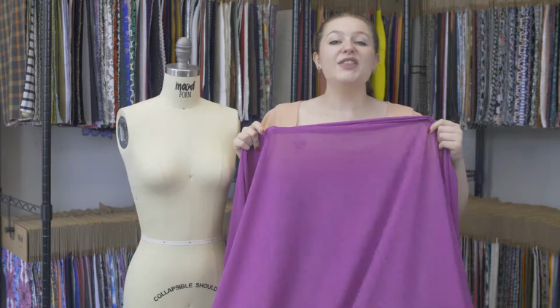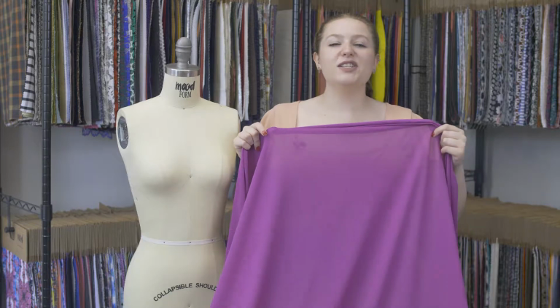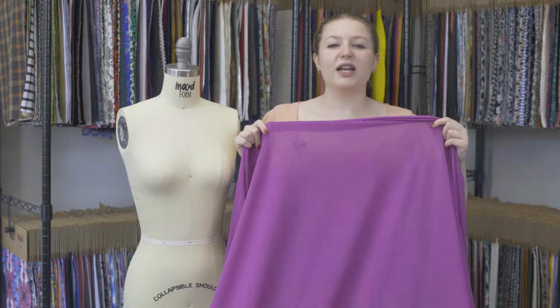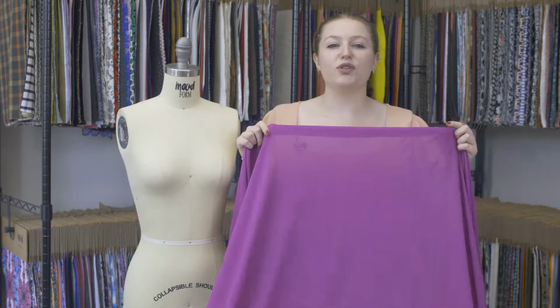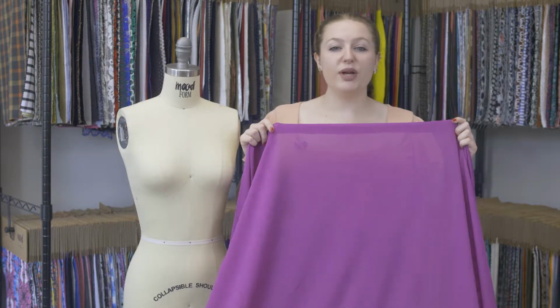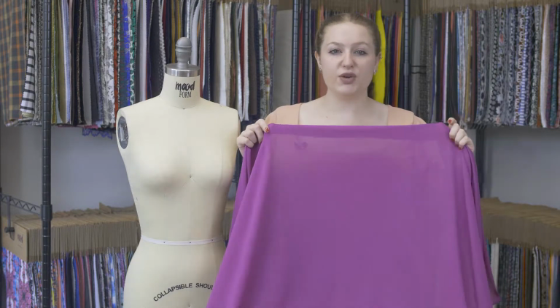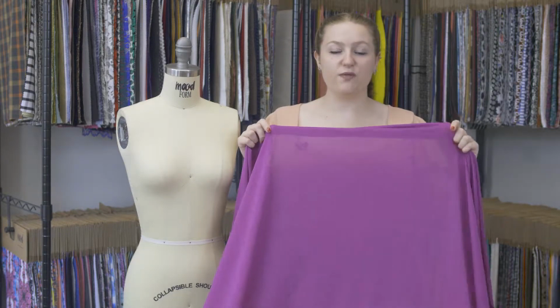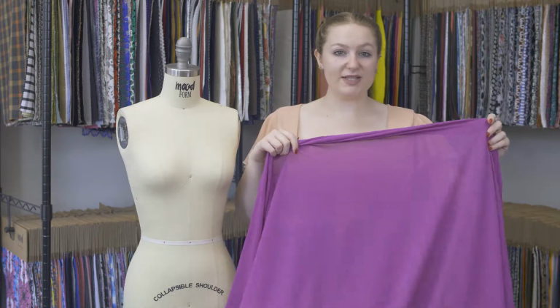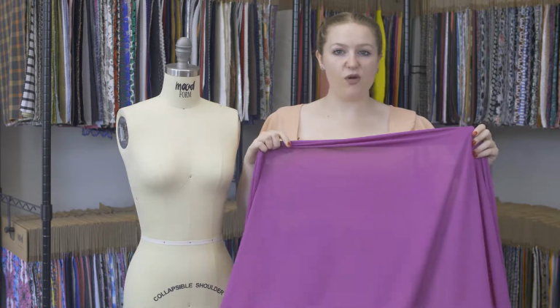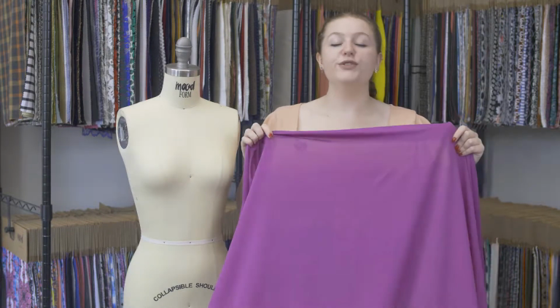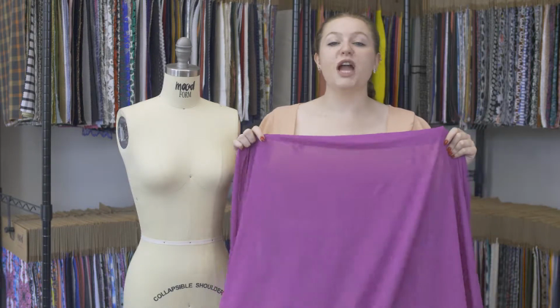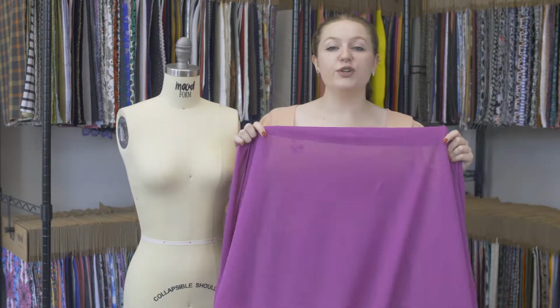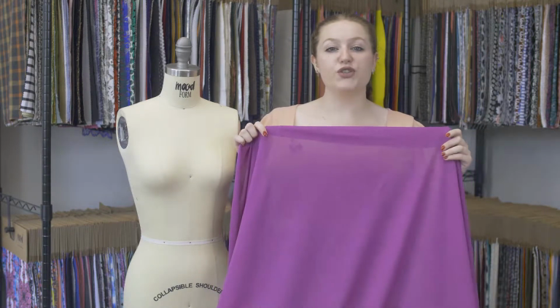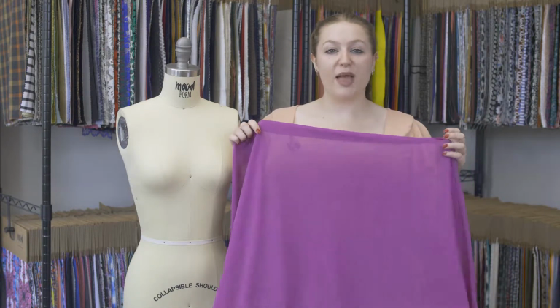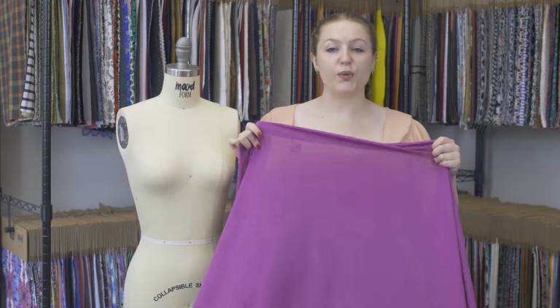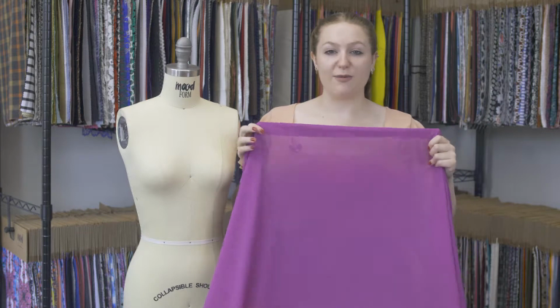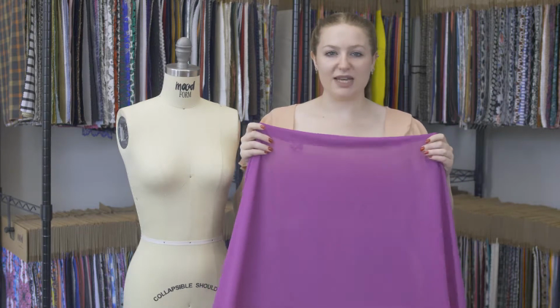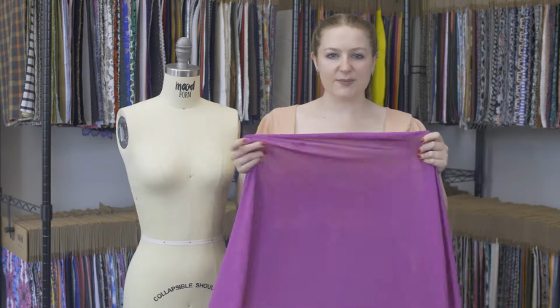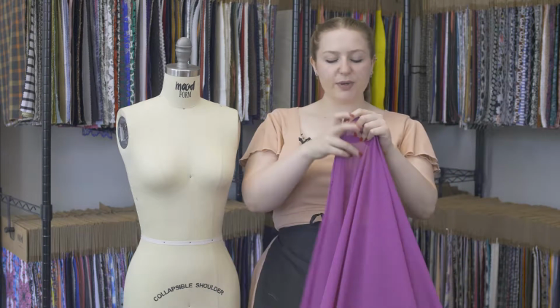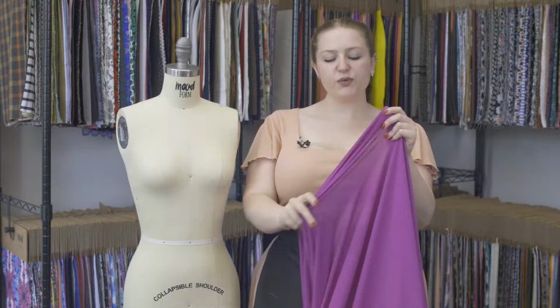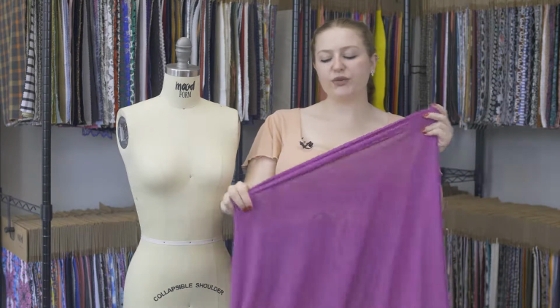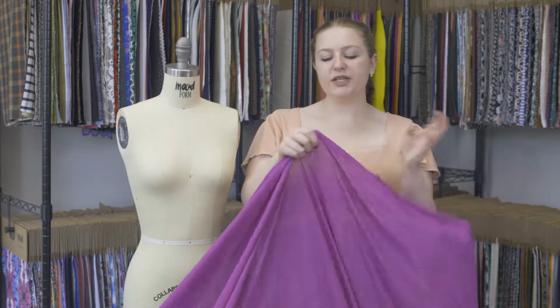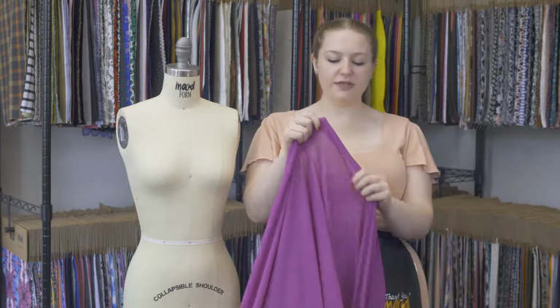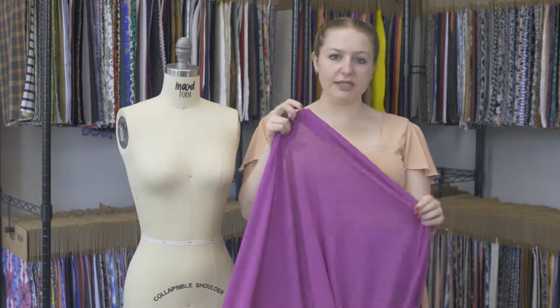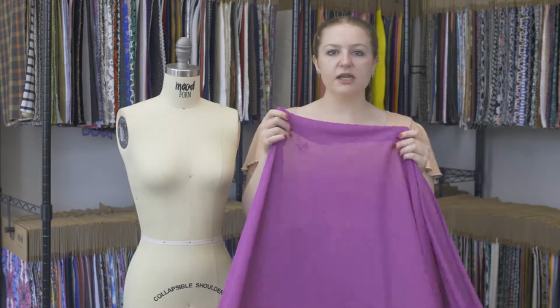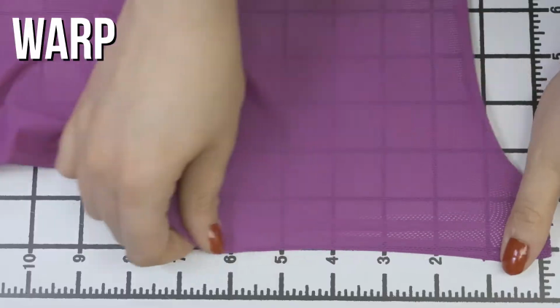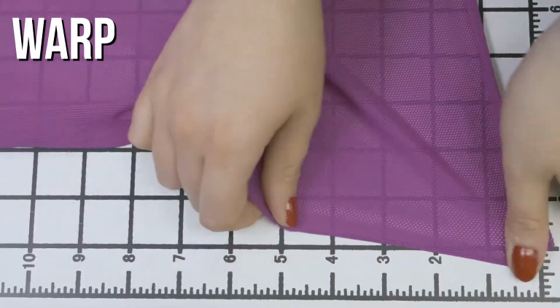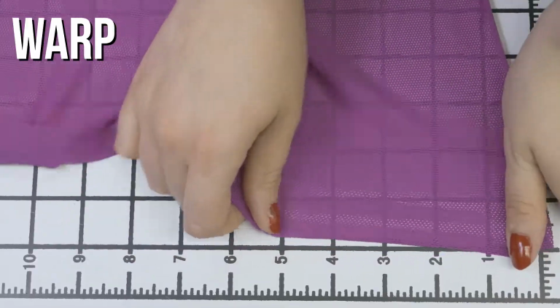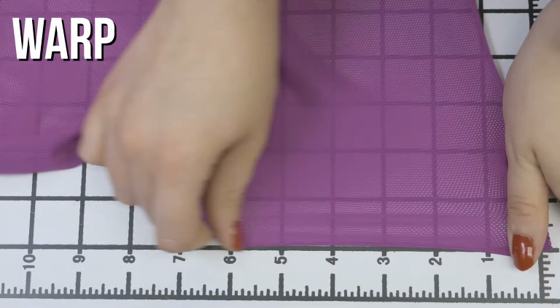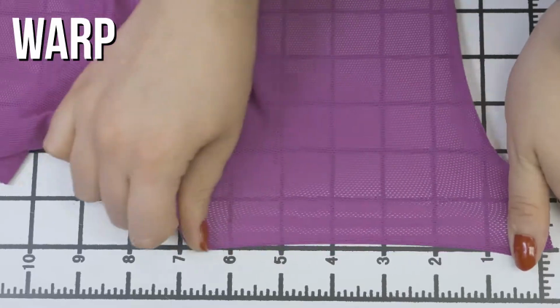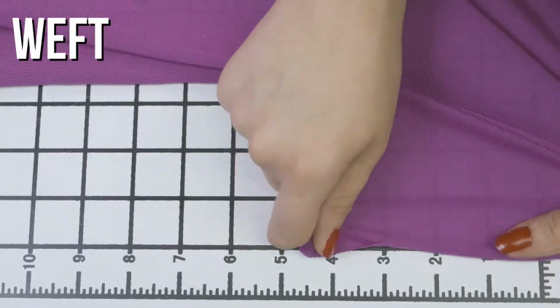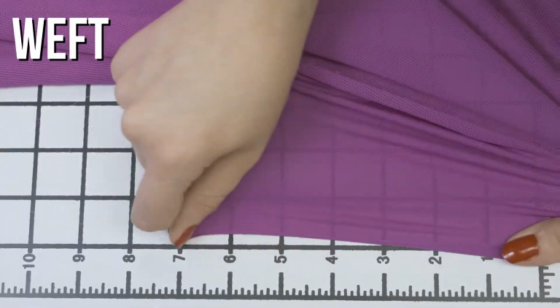This is product number 312-480, Moon's Neon Fuchsia Stretch Mesh with wicking capabilities. This product has a really creamy, soft hand, and has a really good four-way stretch, though it is sheer.